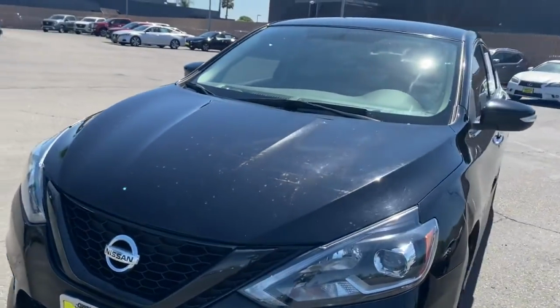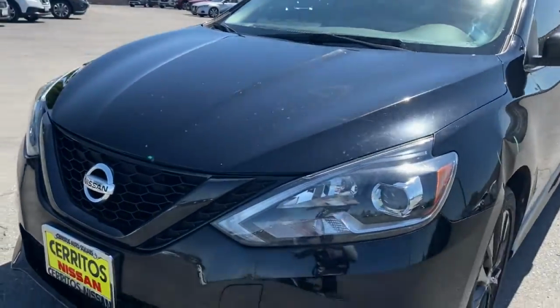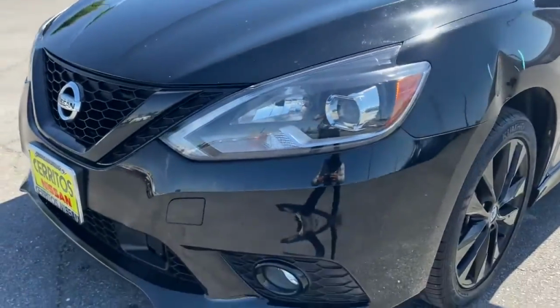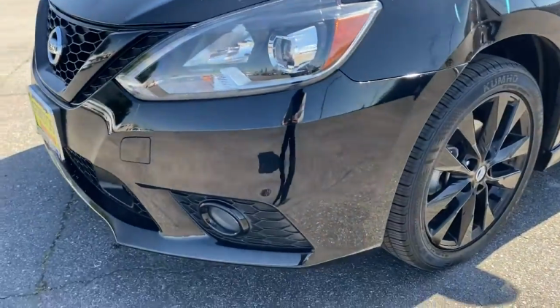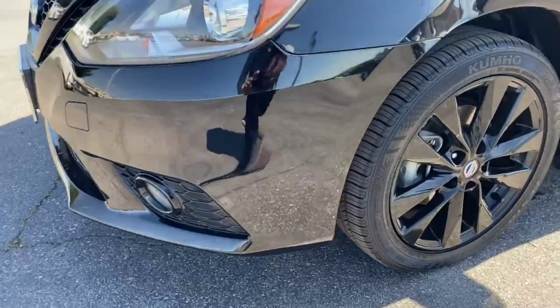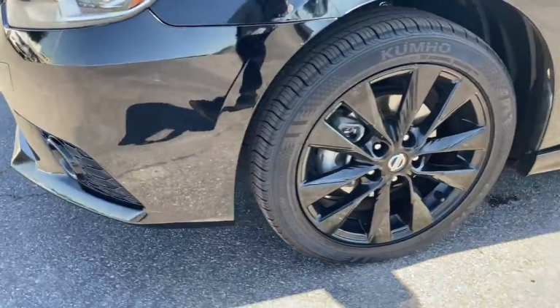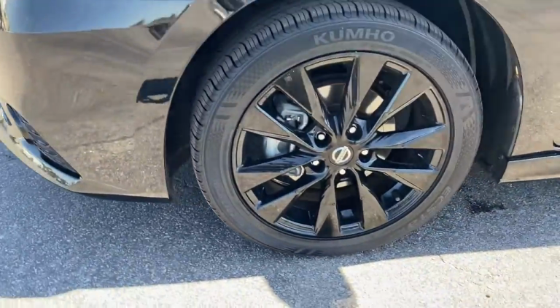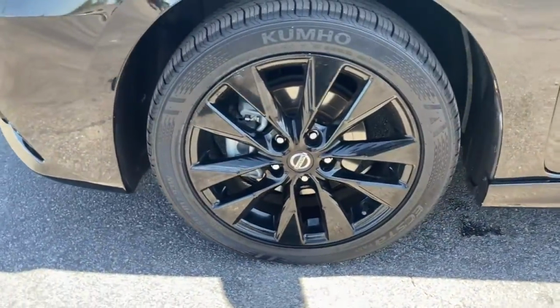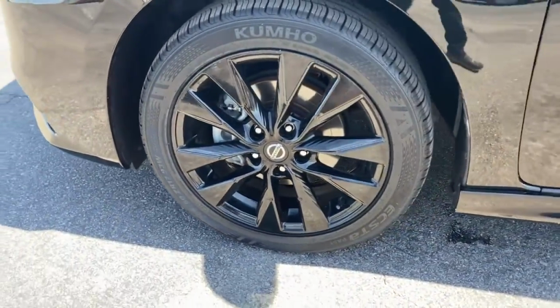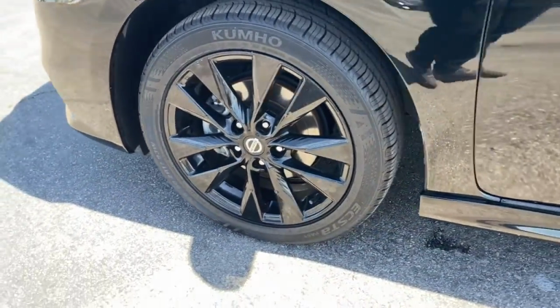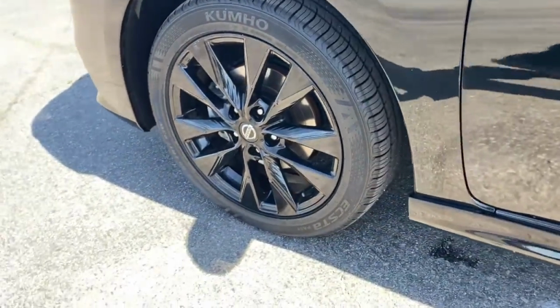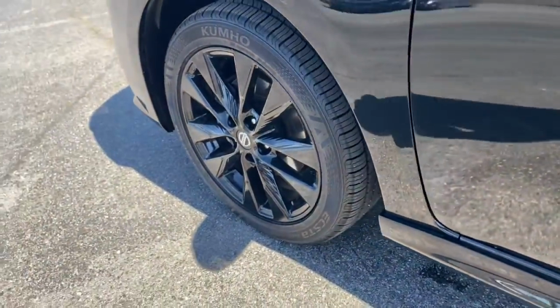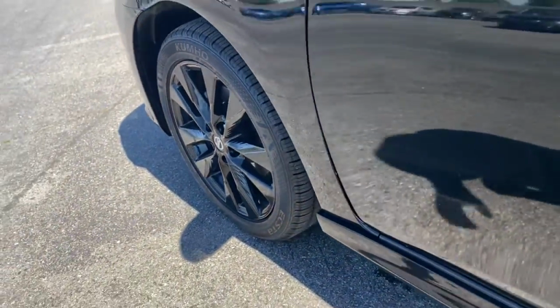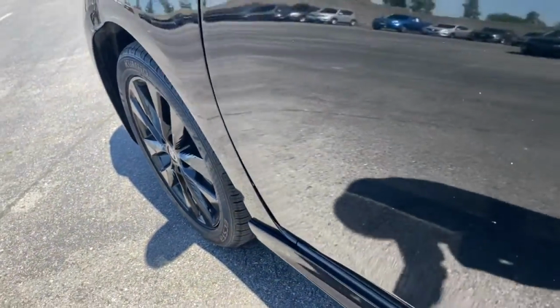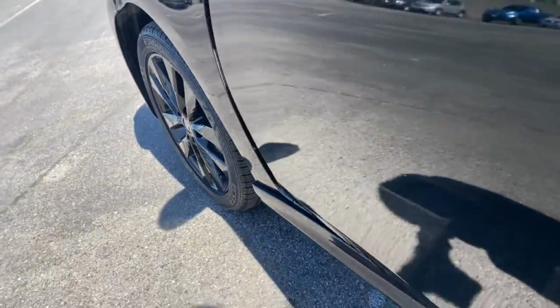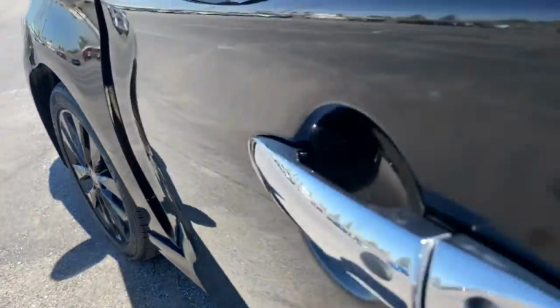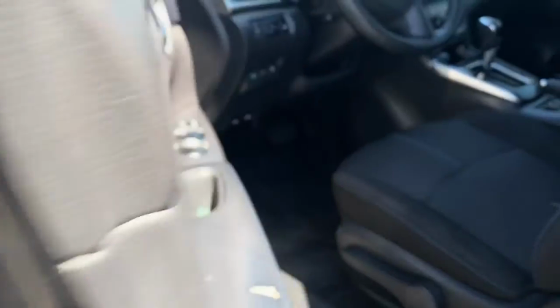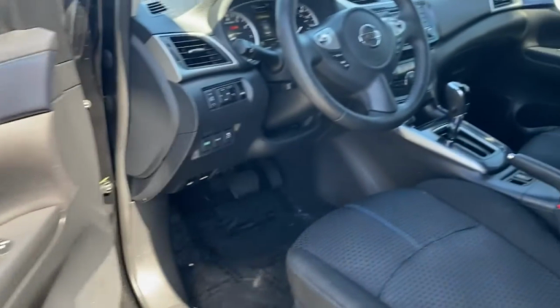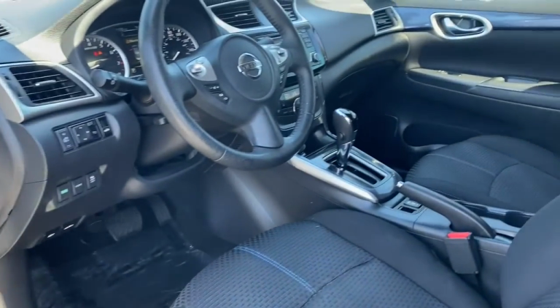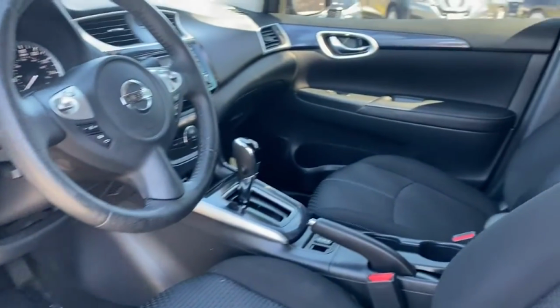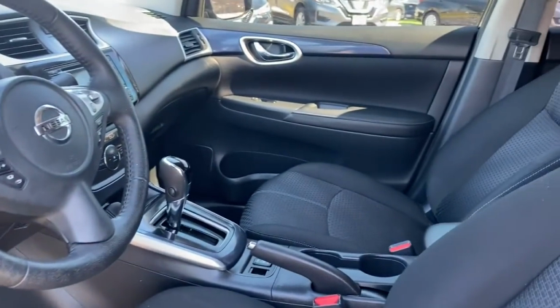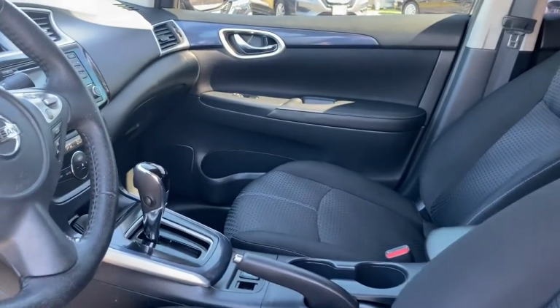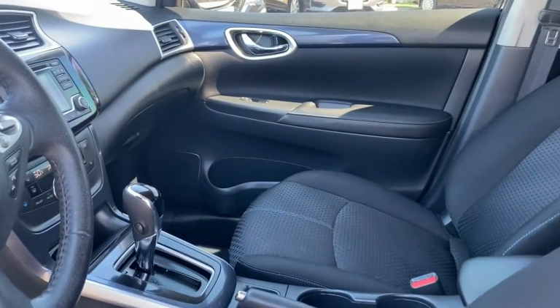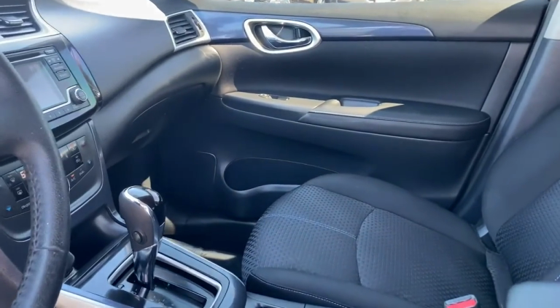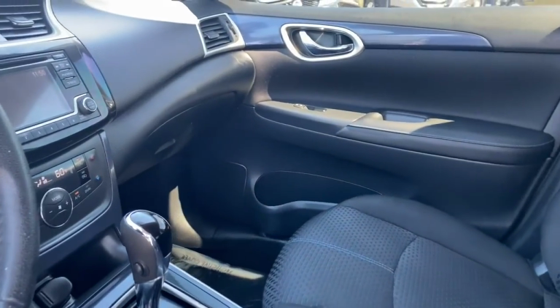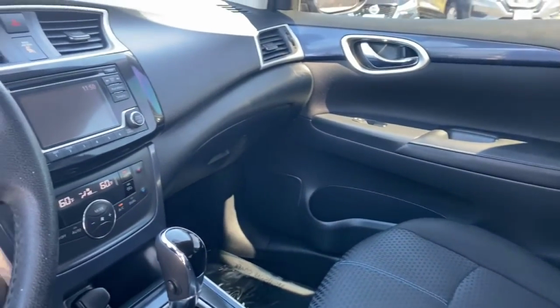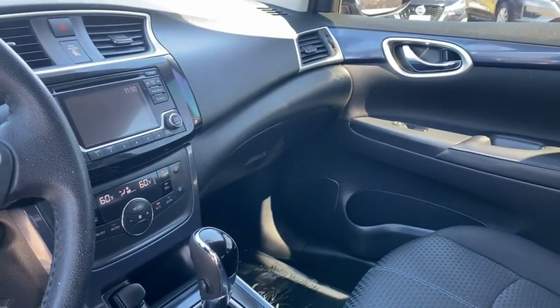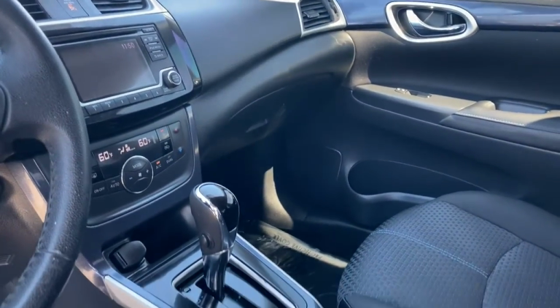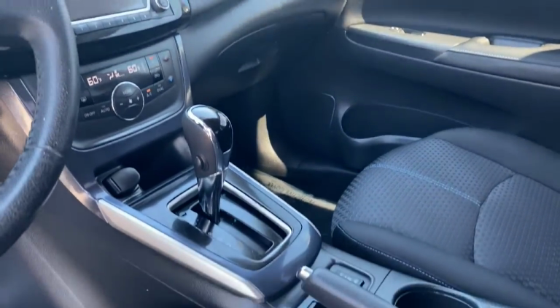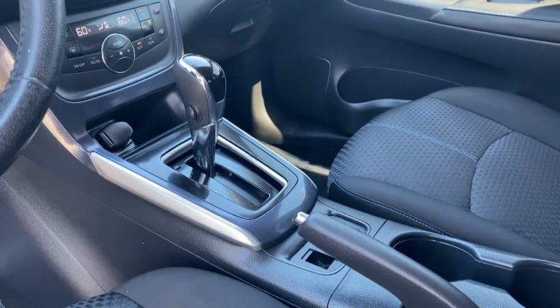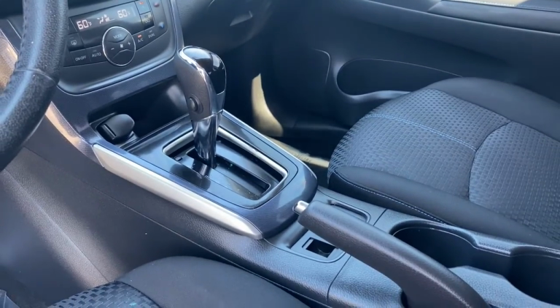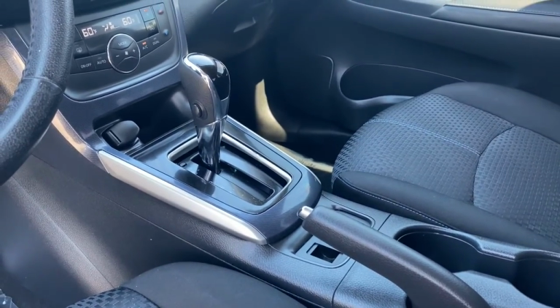Keyless entry, backup camera, heated mirrors, adaptive cruise control, keyless start, satellite radio, fog lamps, multi-zone AC, Bluetooth connection, steering wheel audio controls.